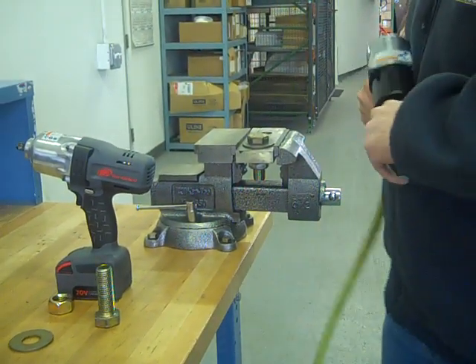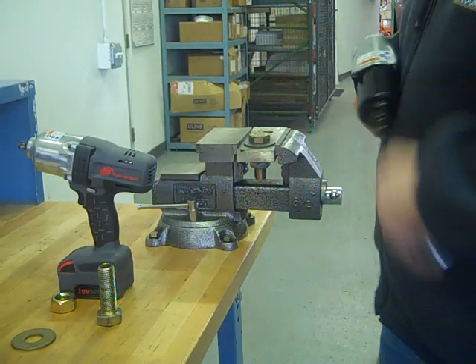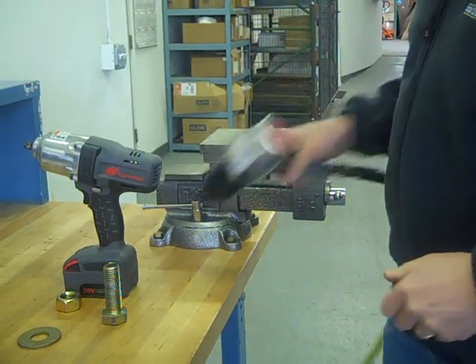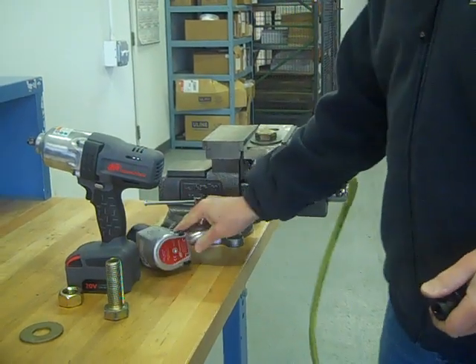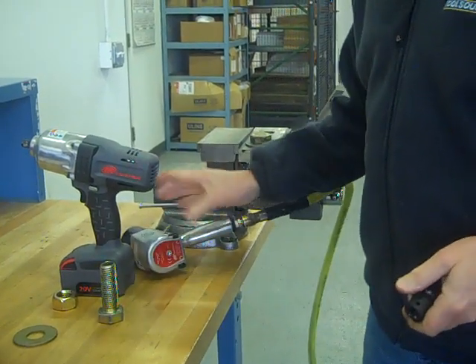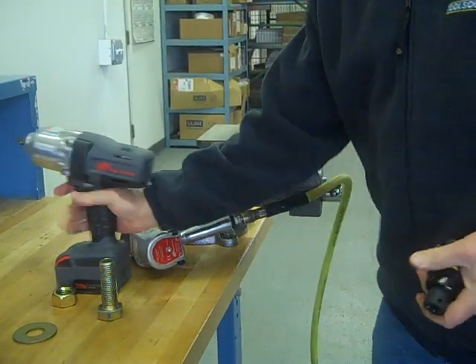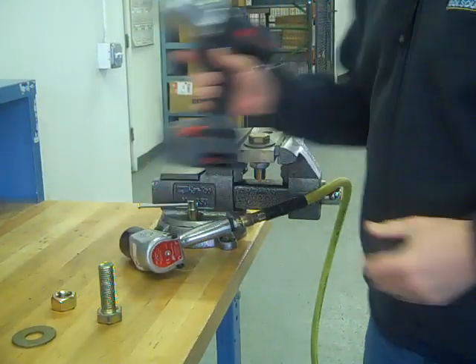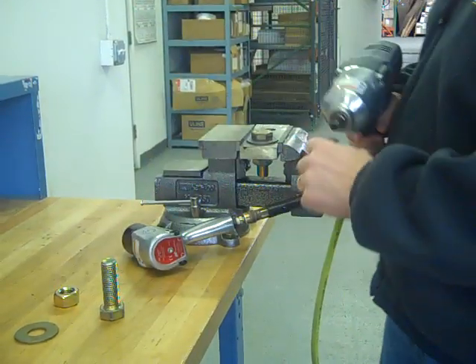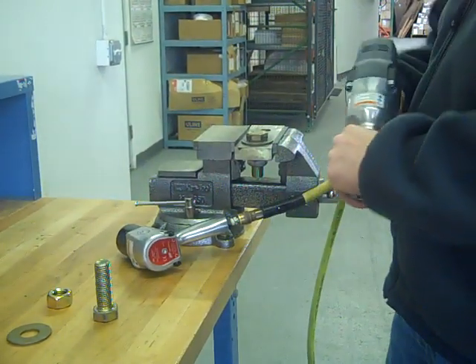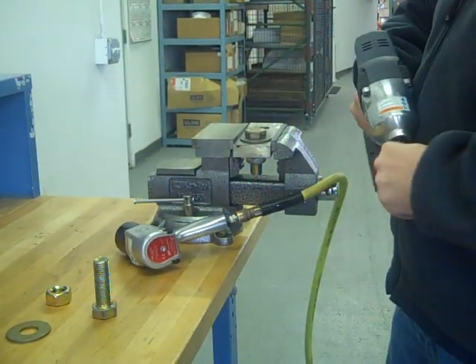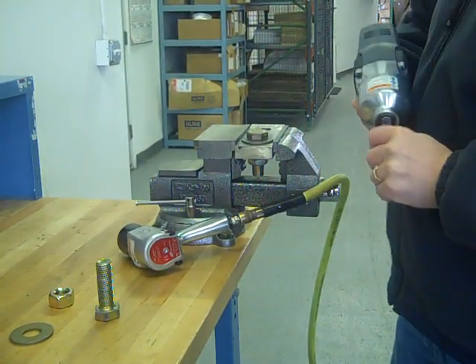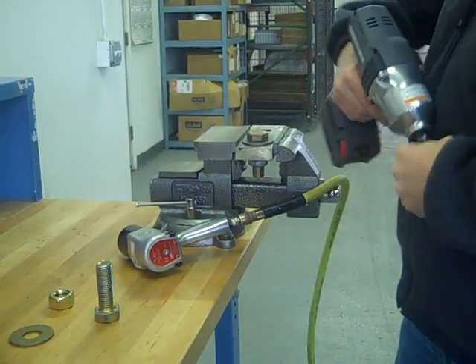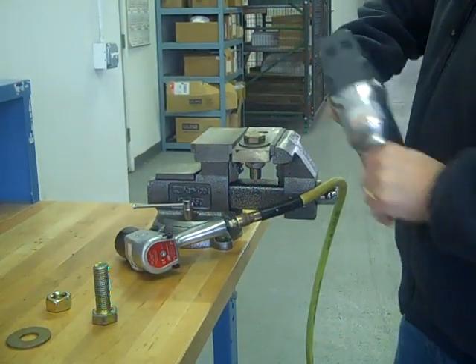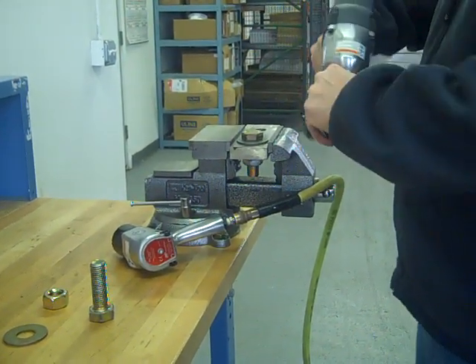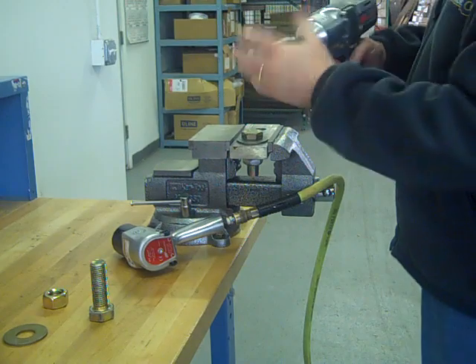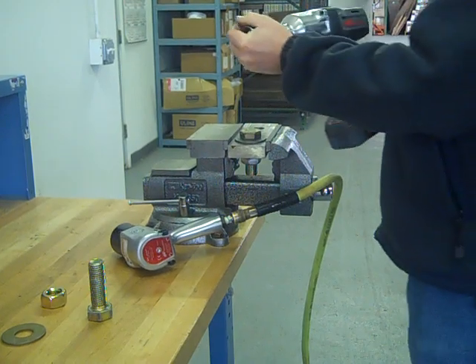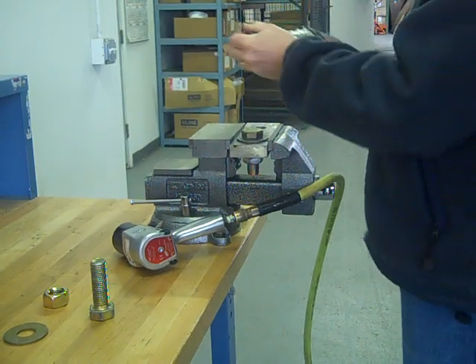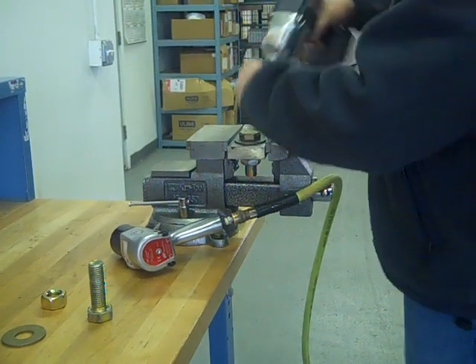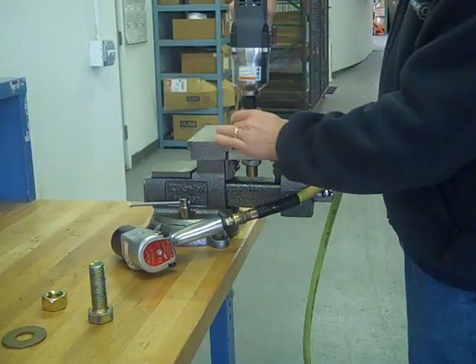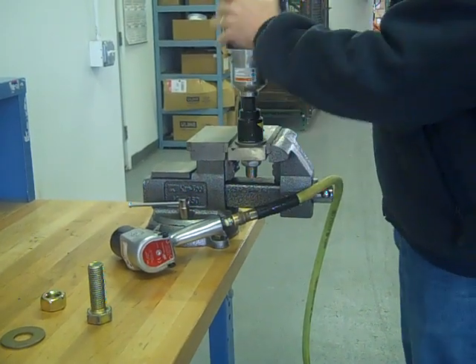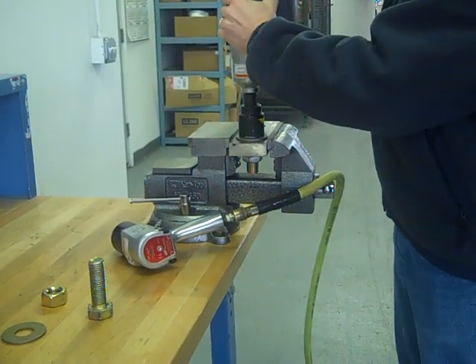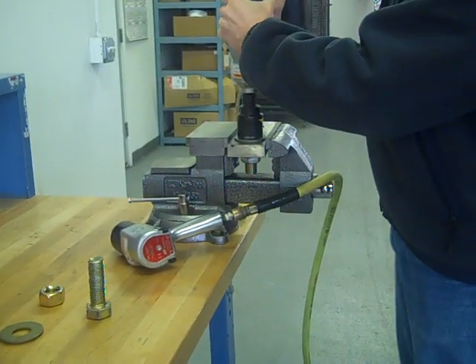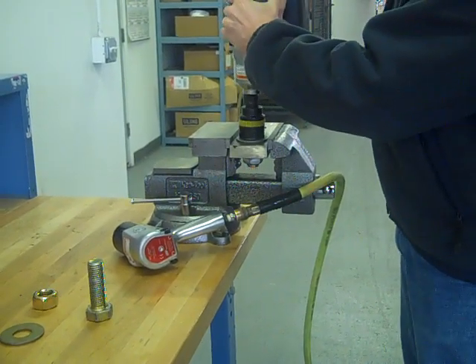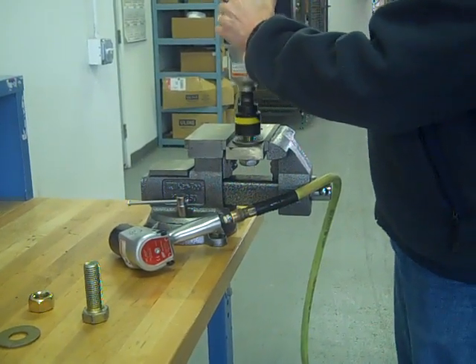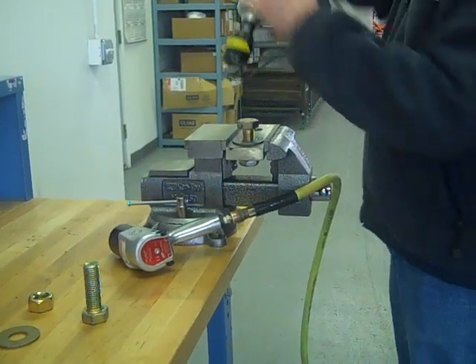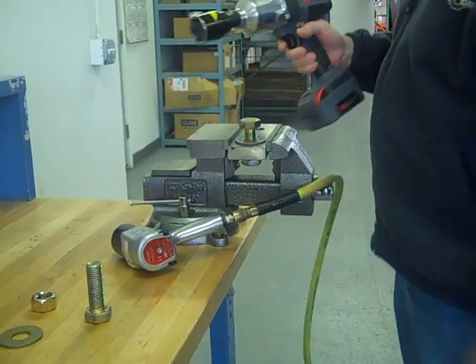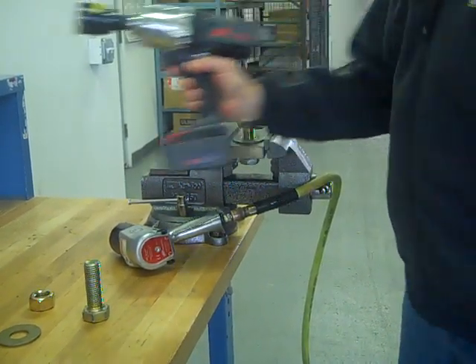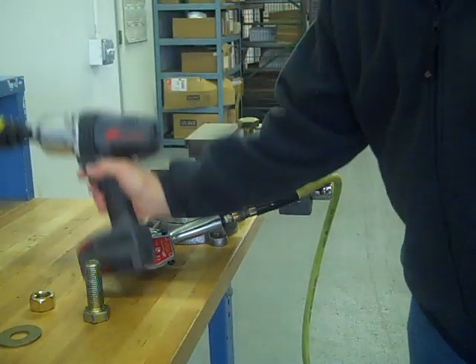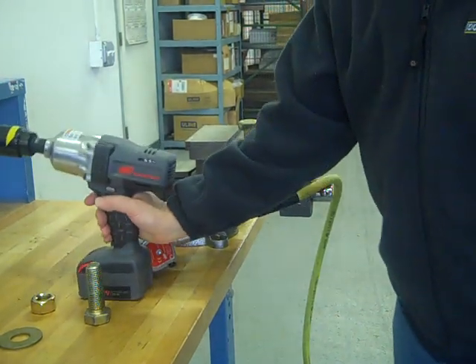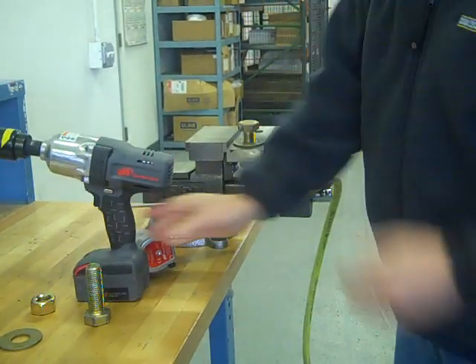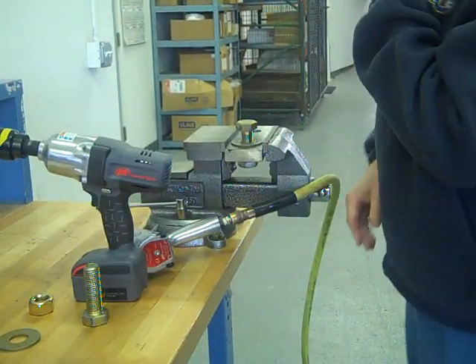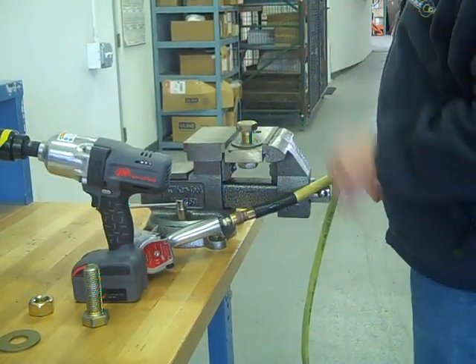Five seconds tightening with the 231C. Let's see what it takes to remove — about one and a half seconds with the 7150.